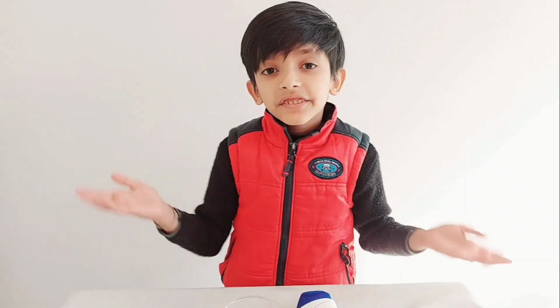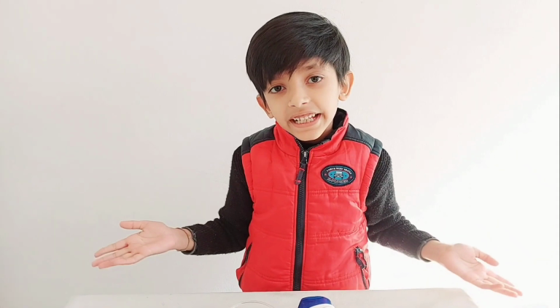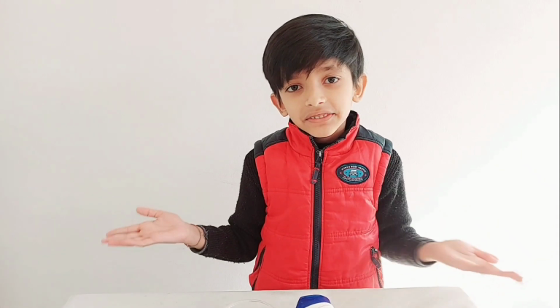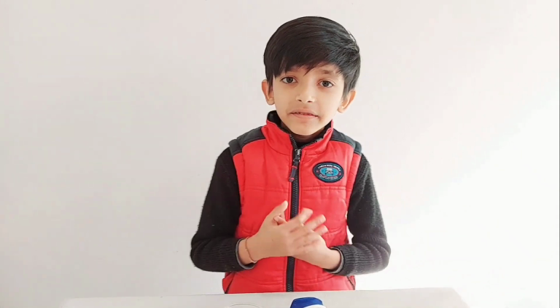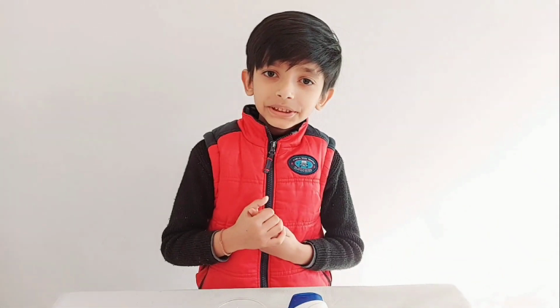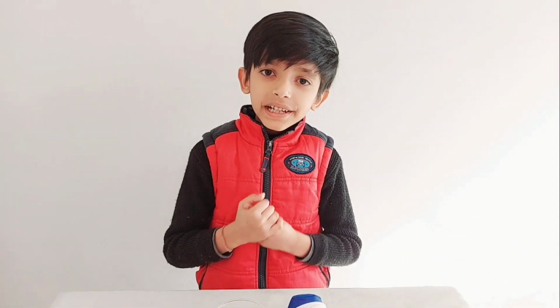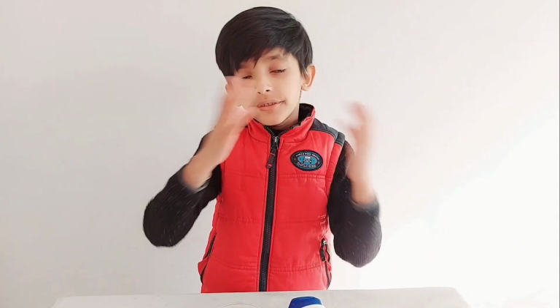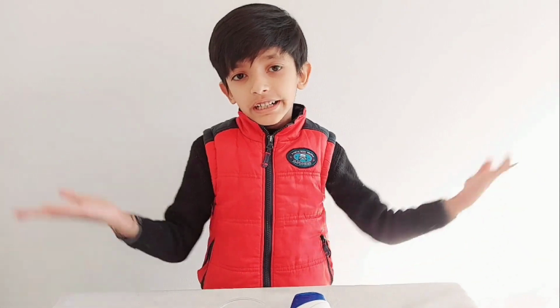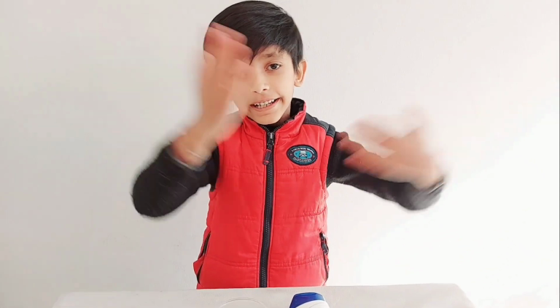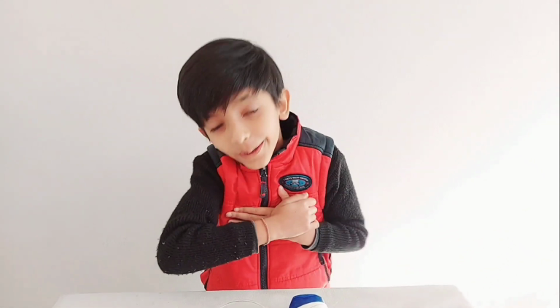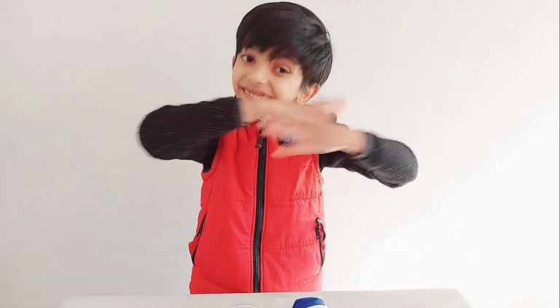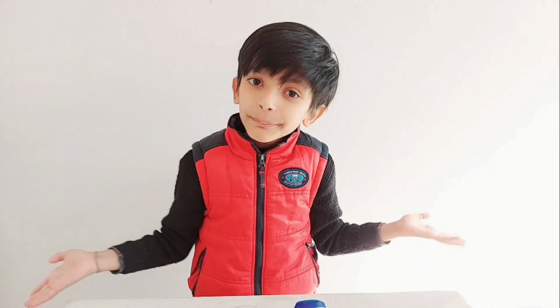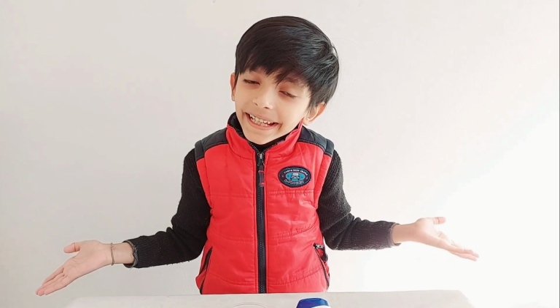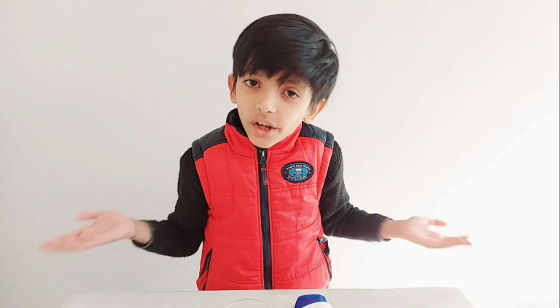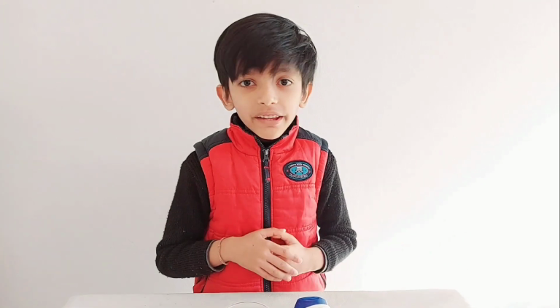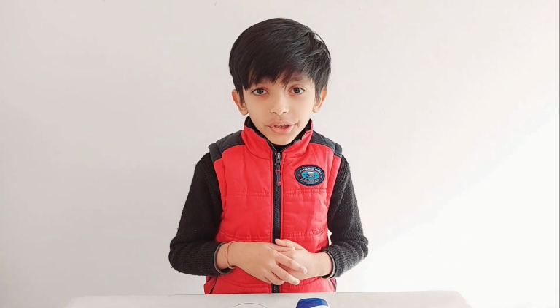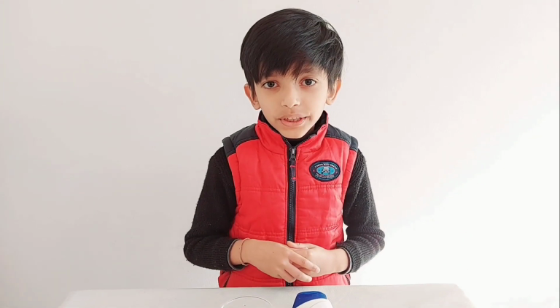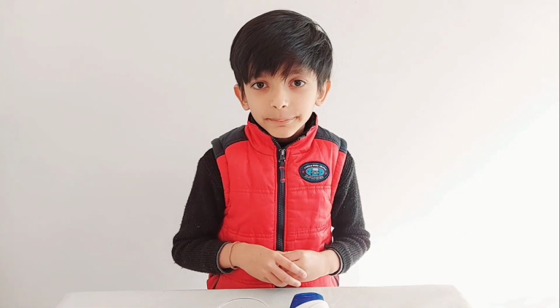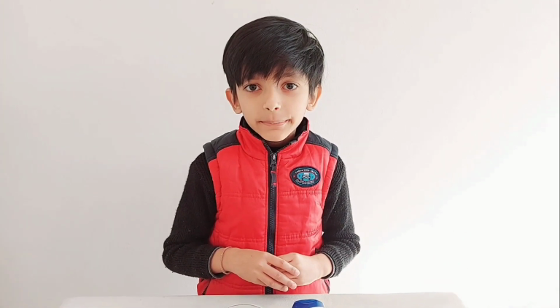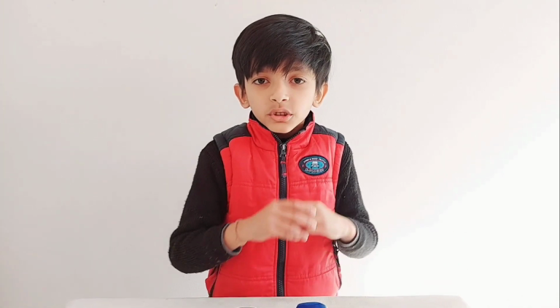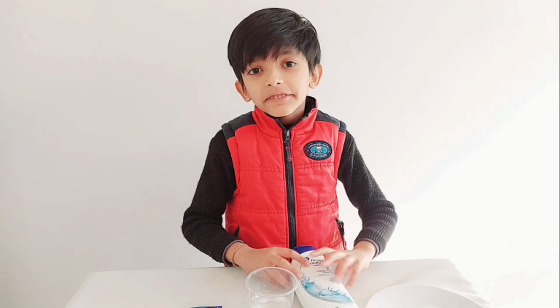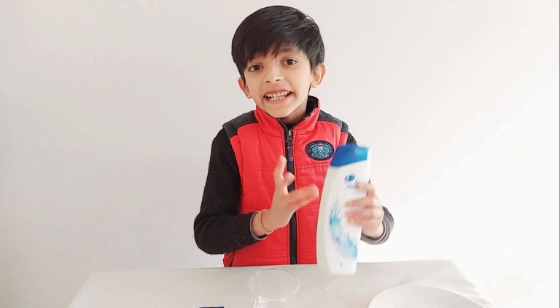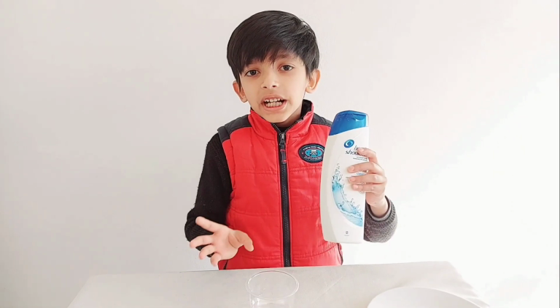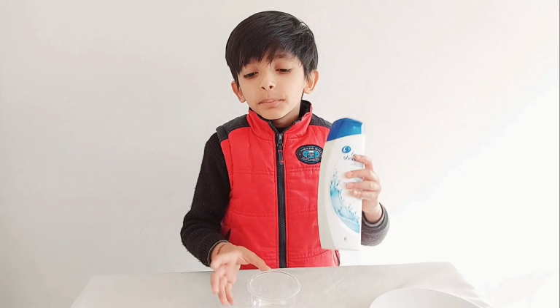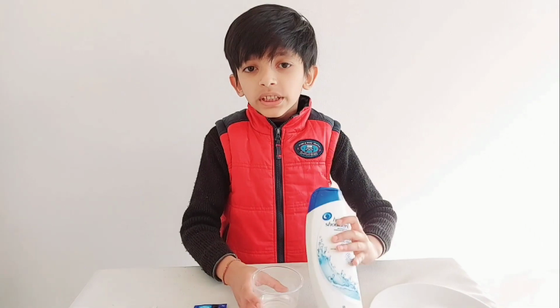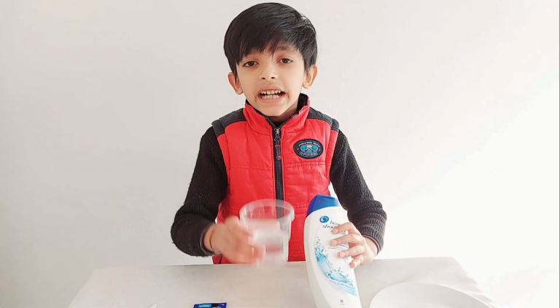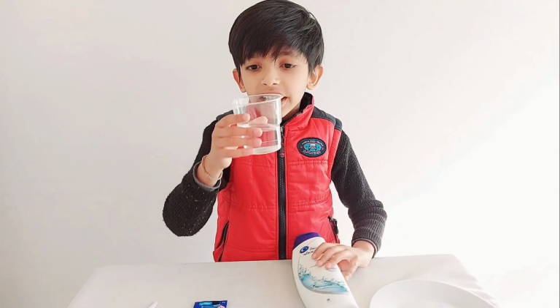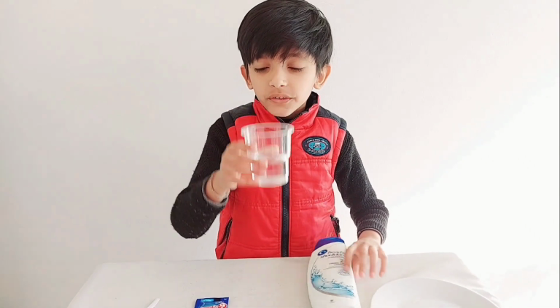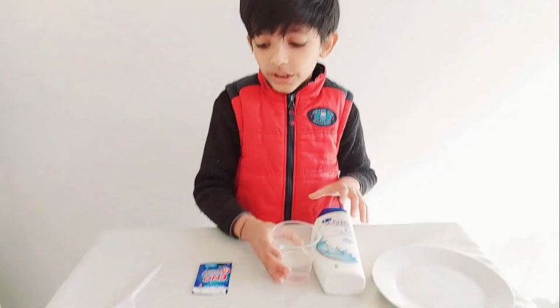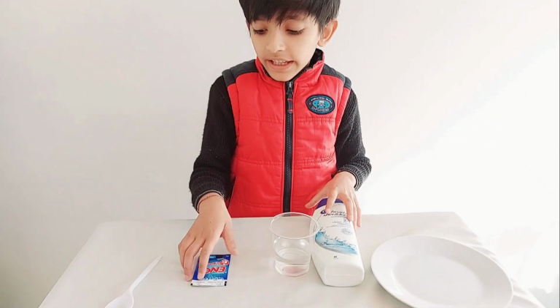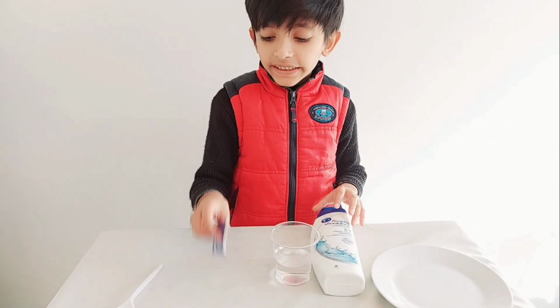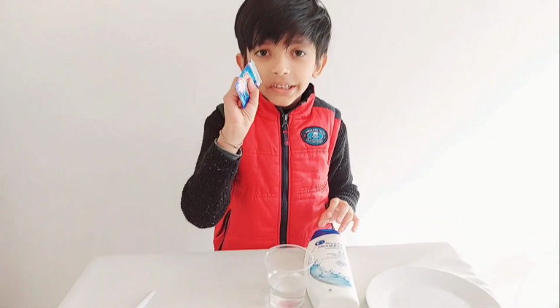Hello friends, welcome to my channel, World of Nirbhay. Today we are going to do an experiment. We need any shampoo, a half glass of water, and eno.